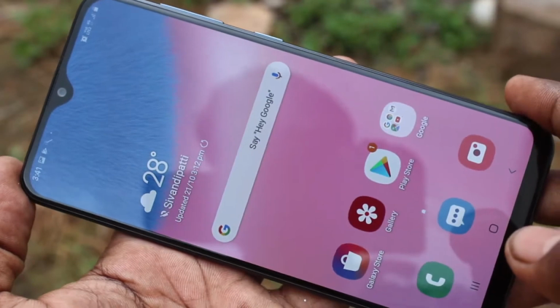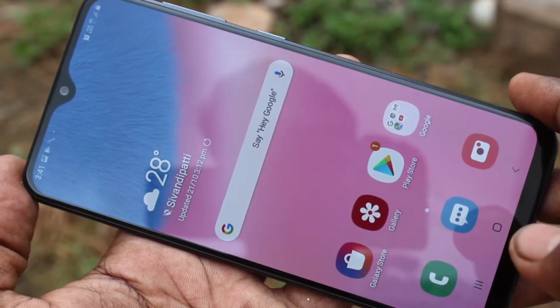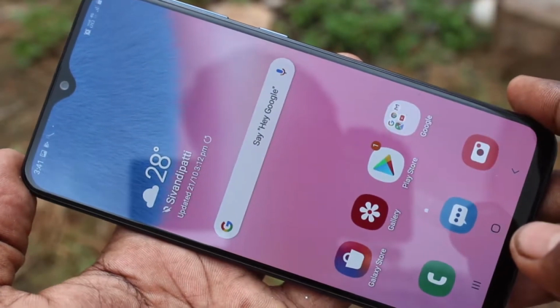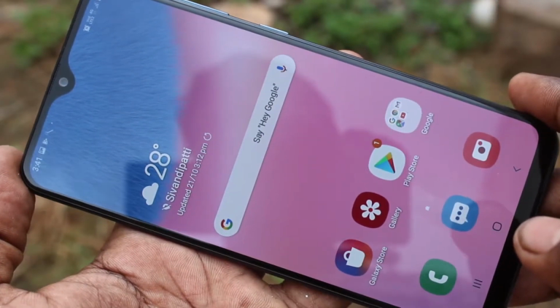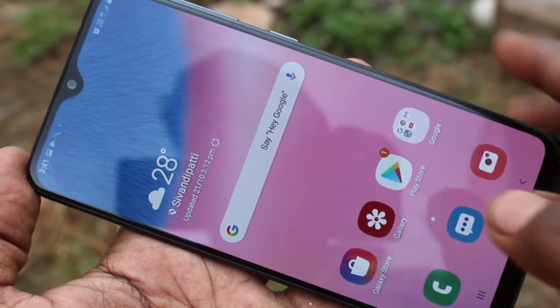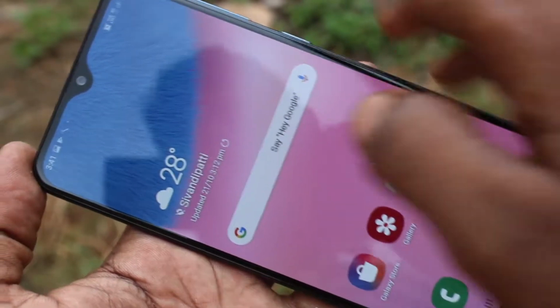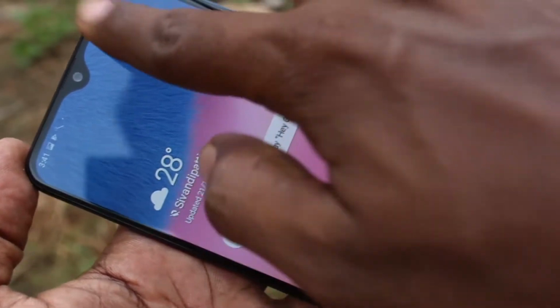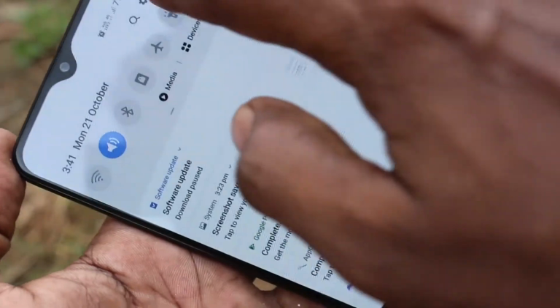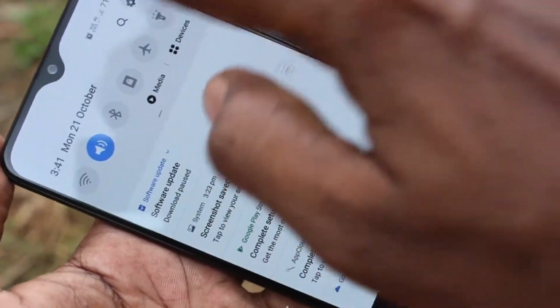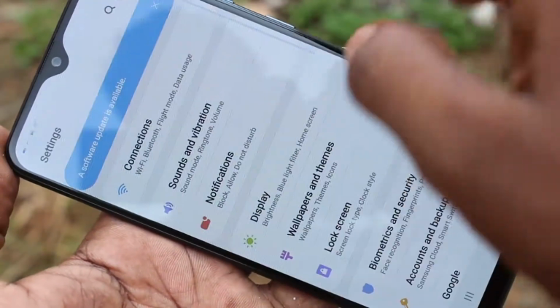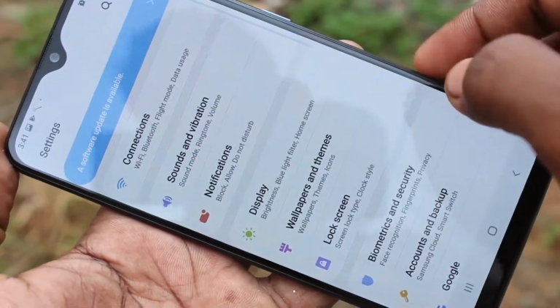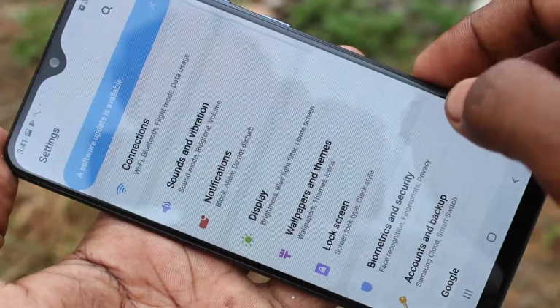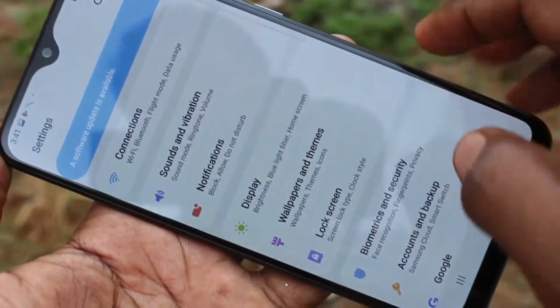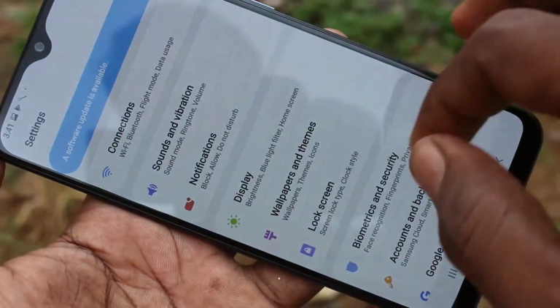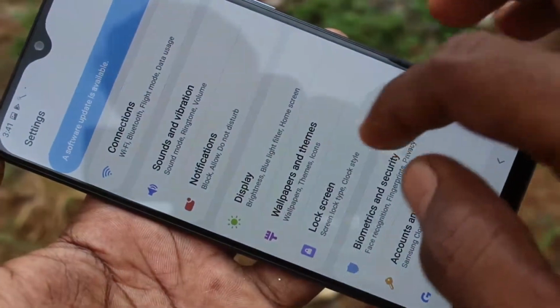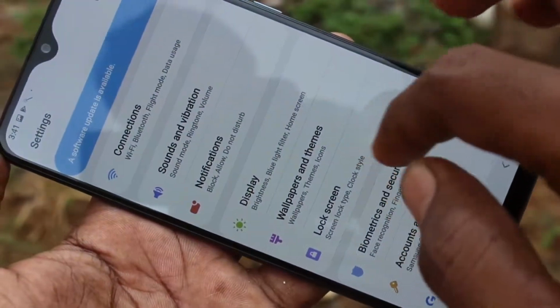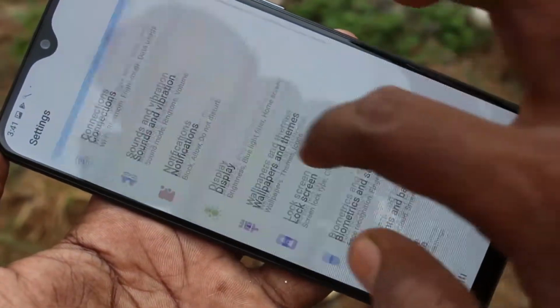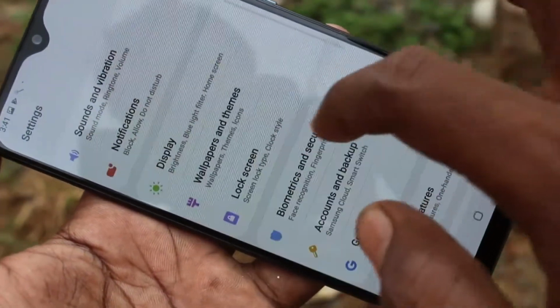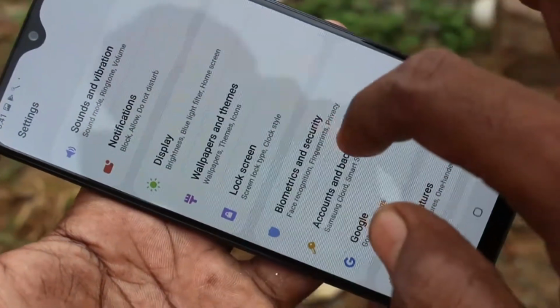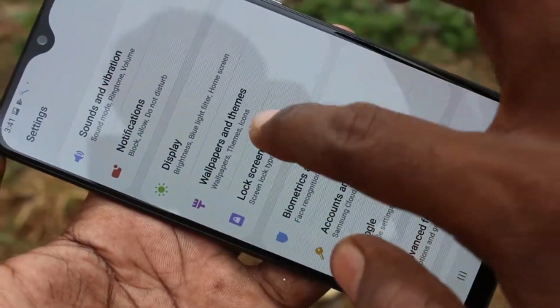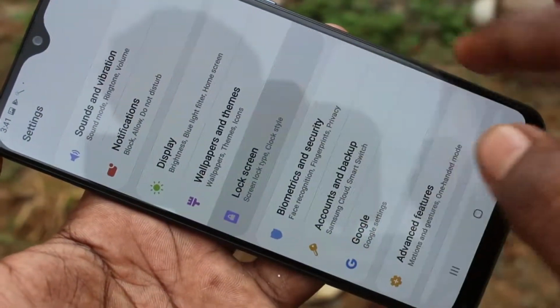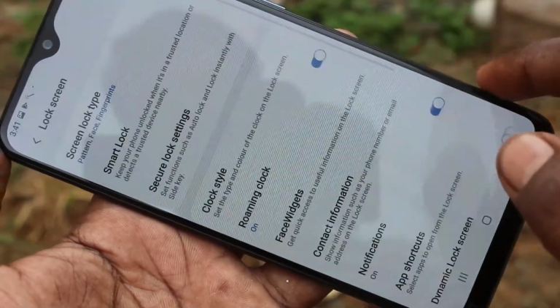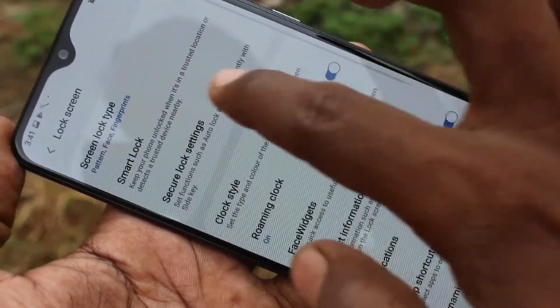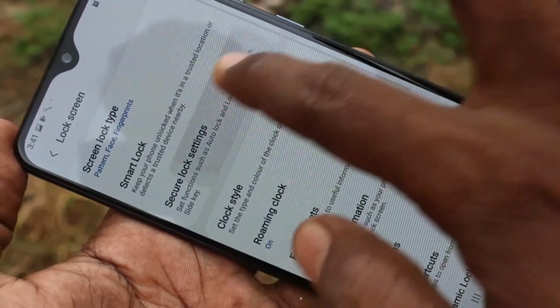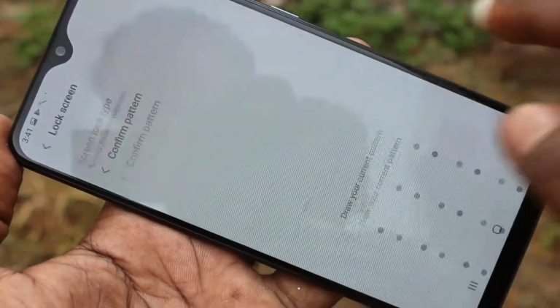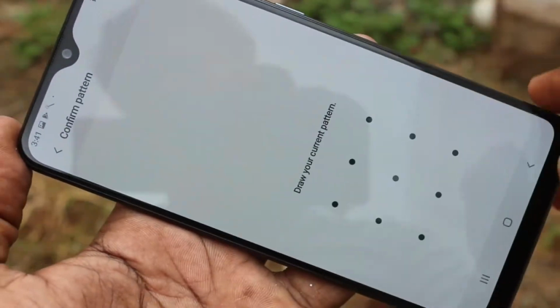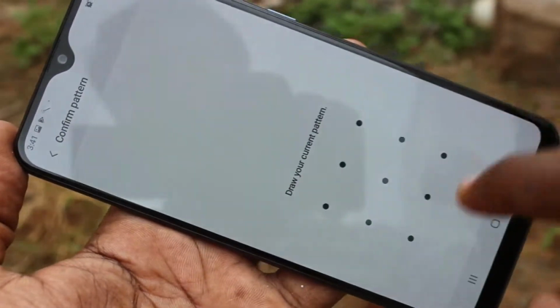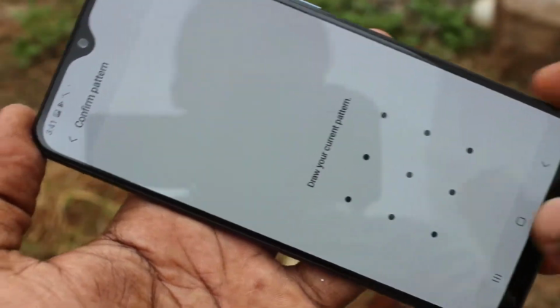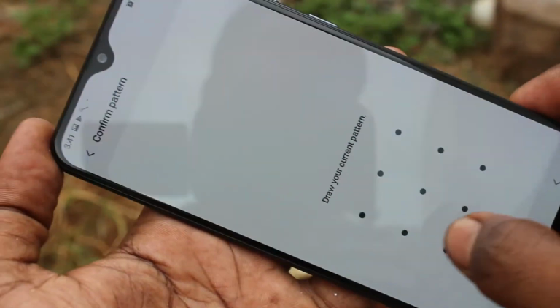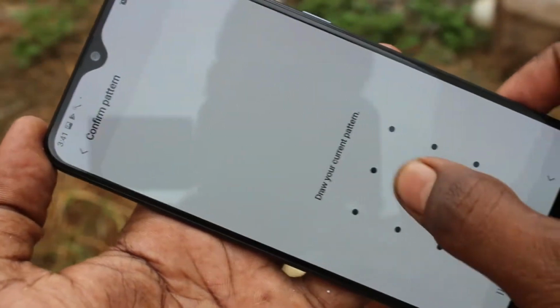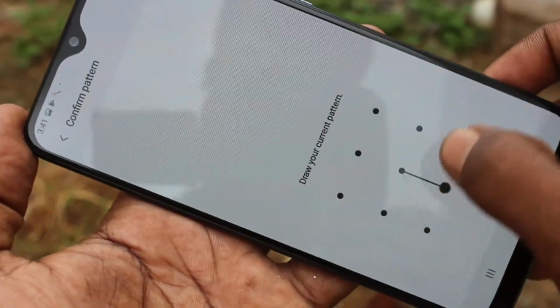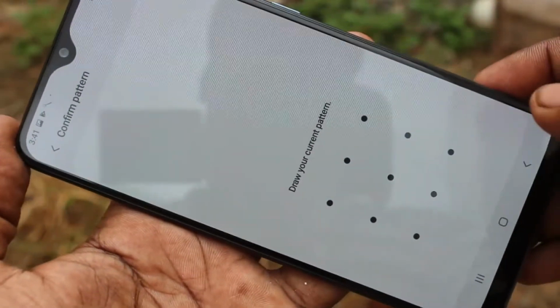First of all, go to Settings, click on Lock Screen, click on Secure Lock Settings, and draw the pattern that you set.